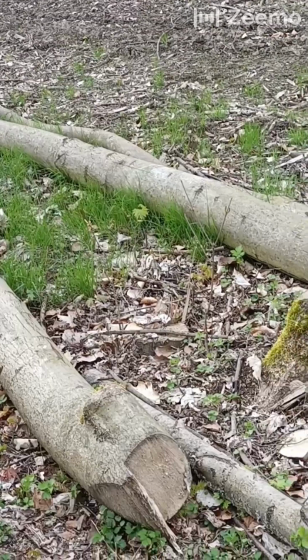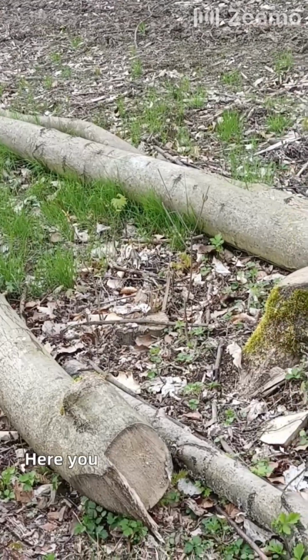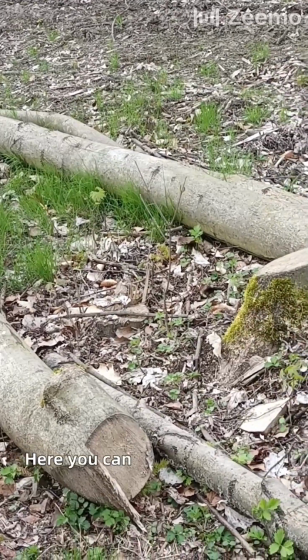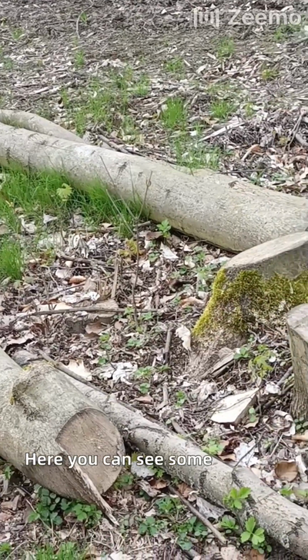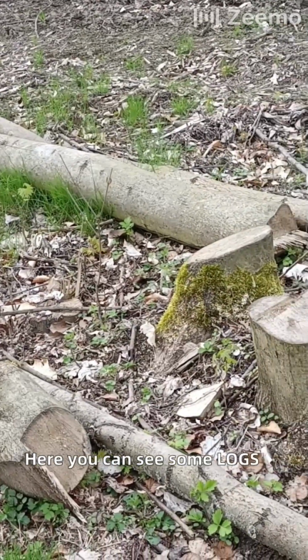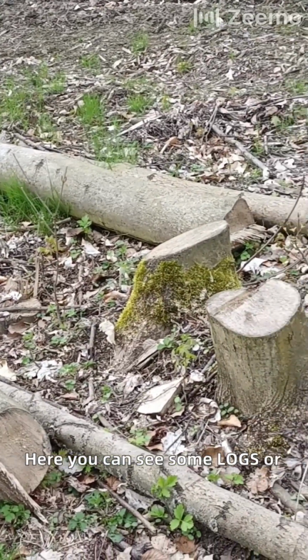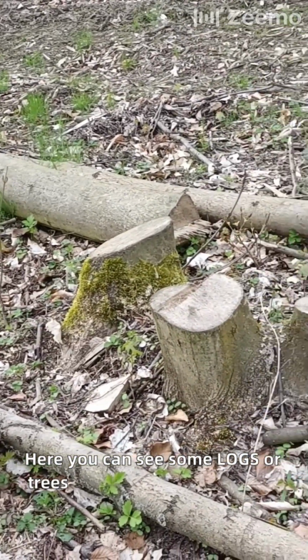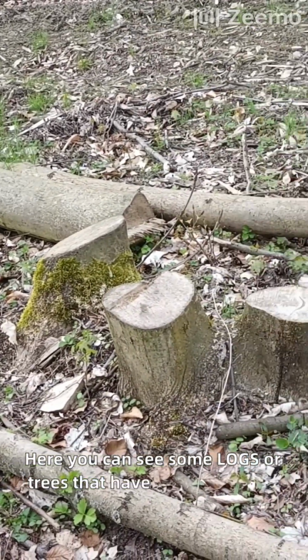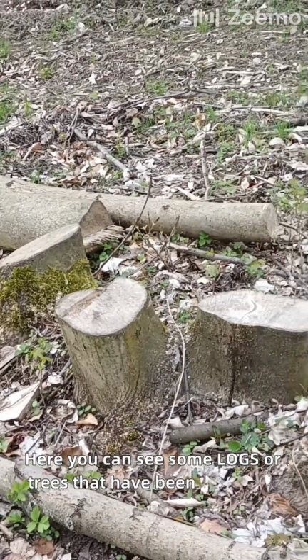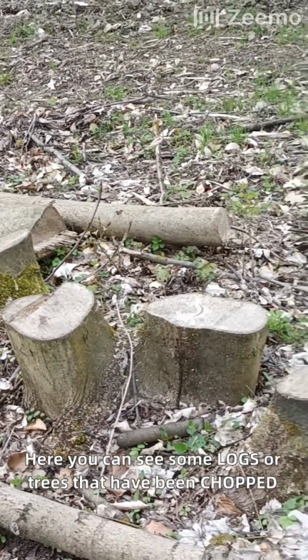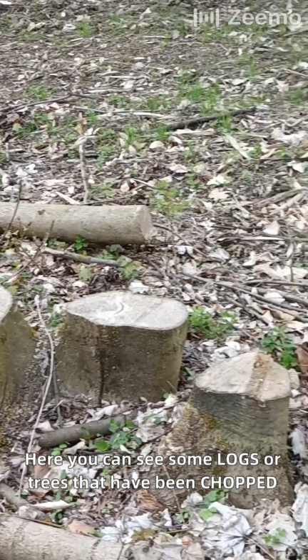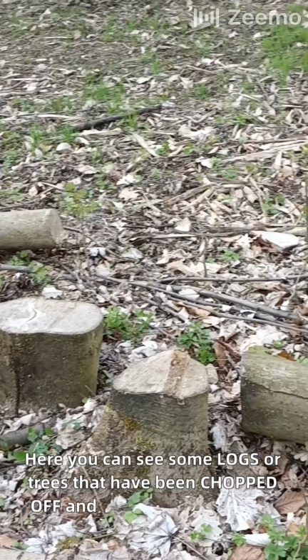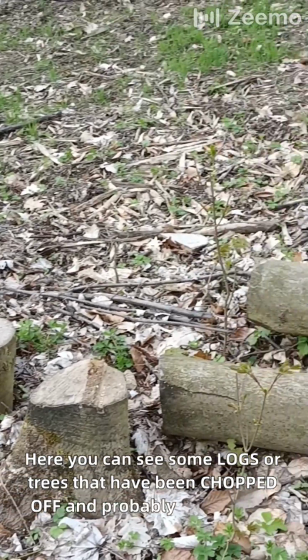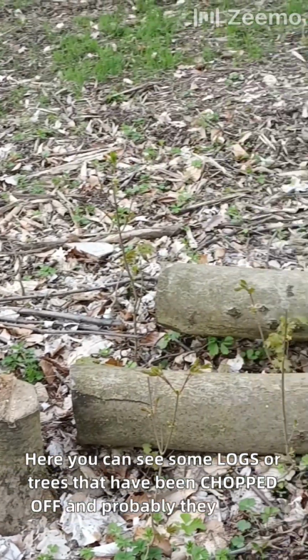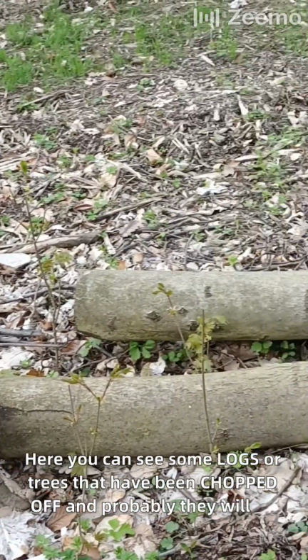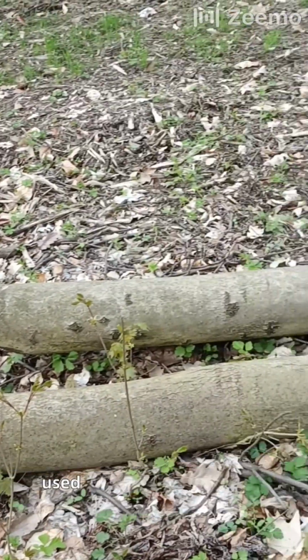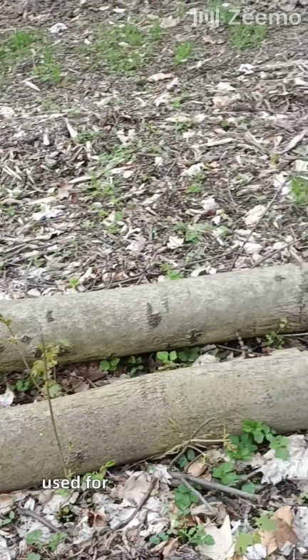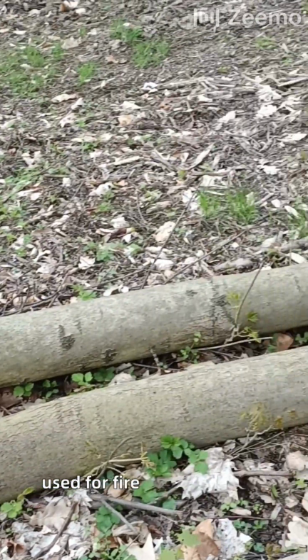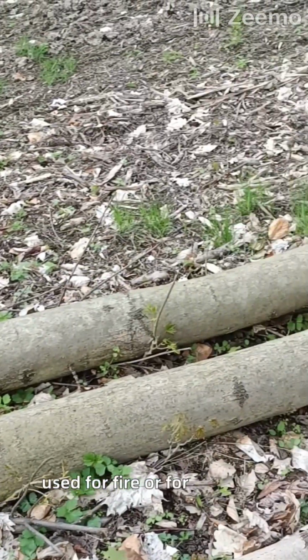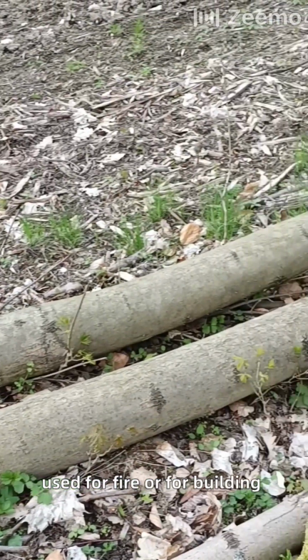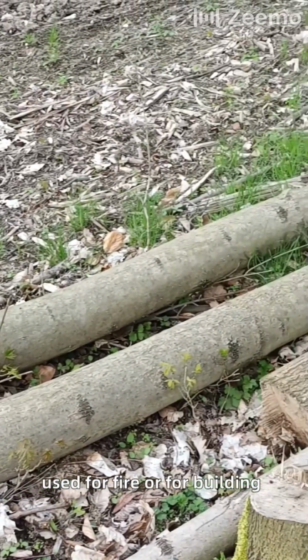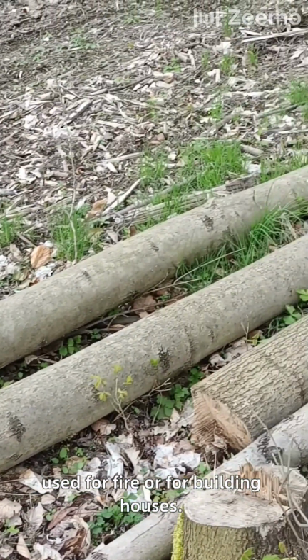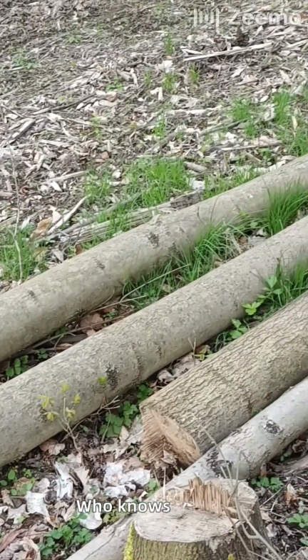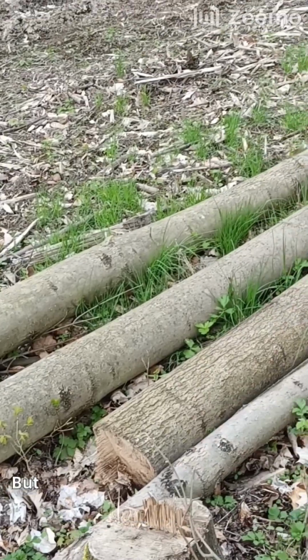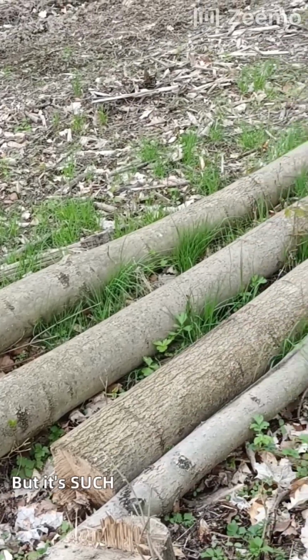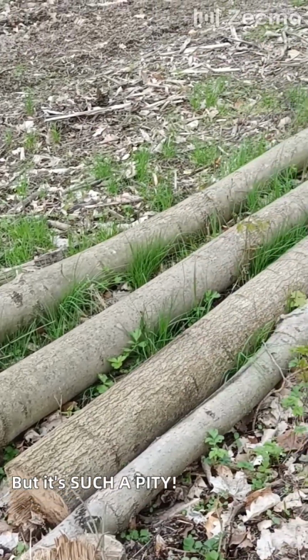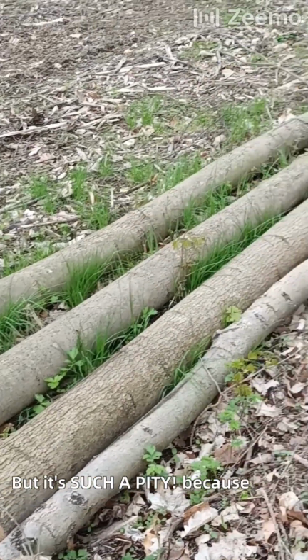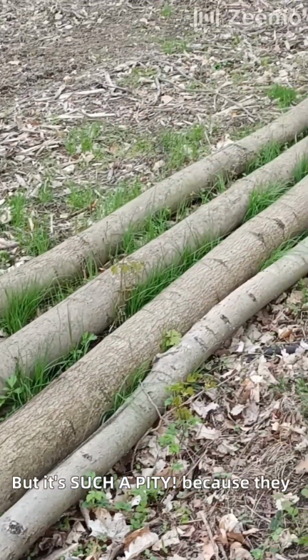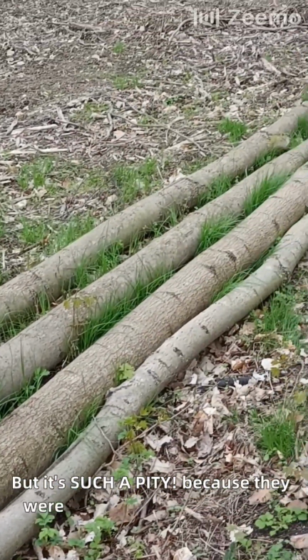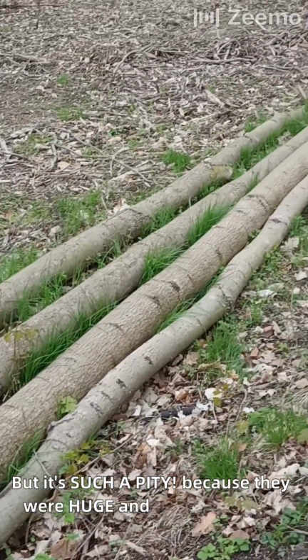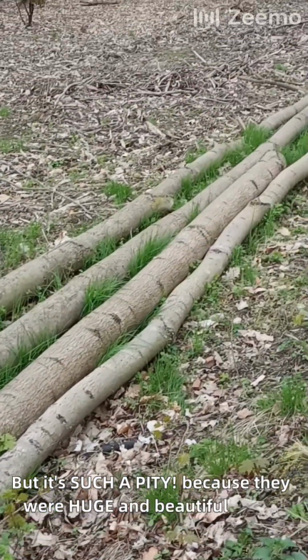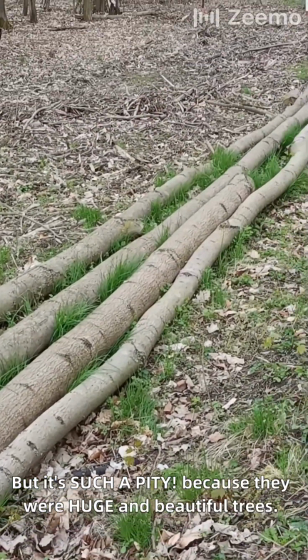Here you can see some logs, or trees, that have been chopped off. And probably they will be used for fire or for building houses — who knows what. But it's such a pity, because they were huge and beautiful trees.